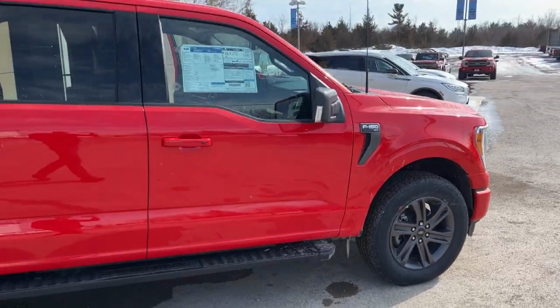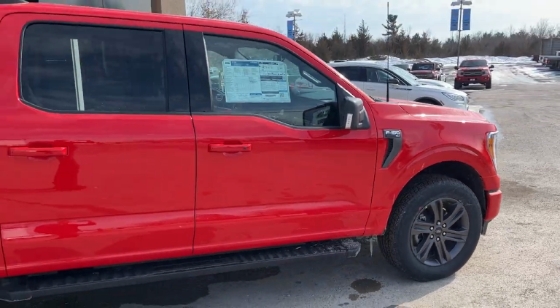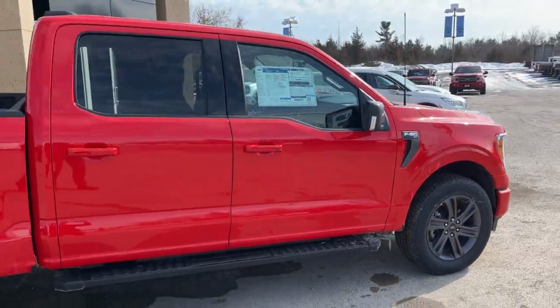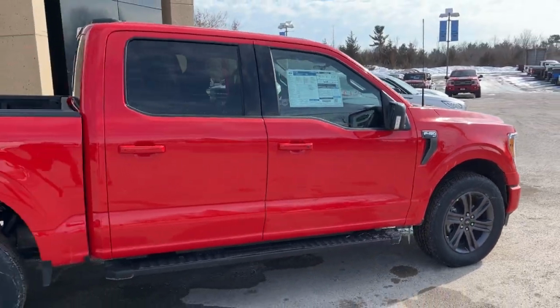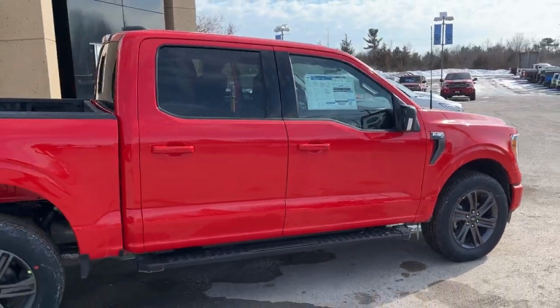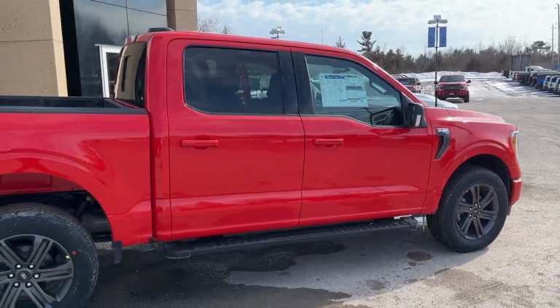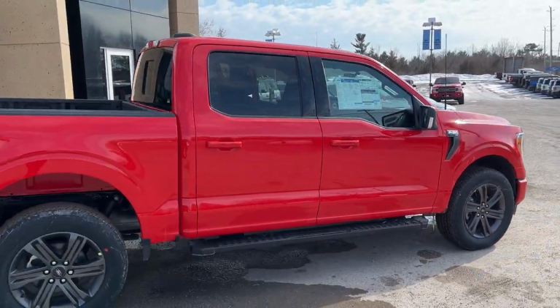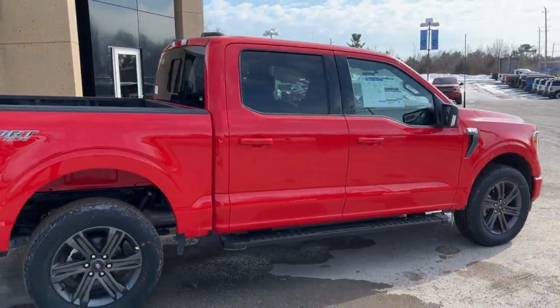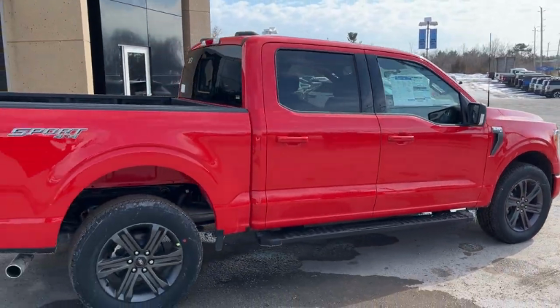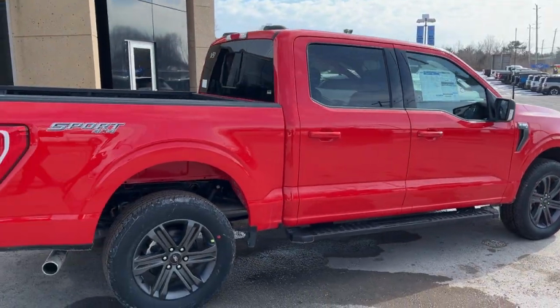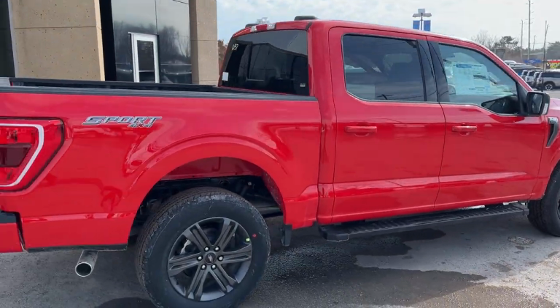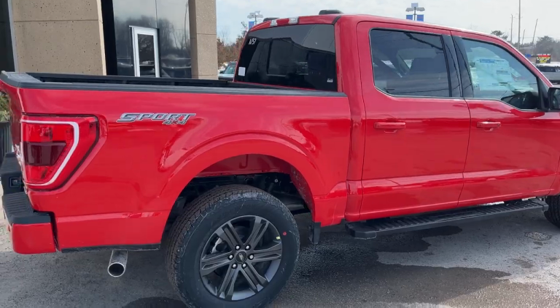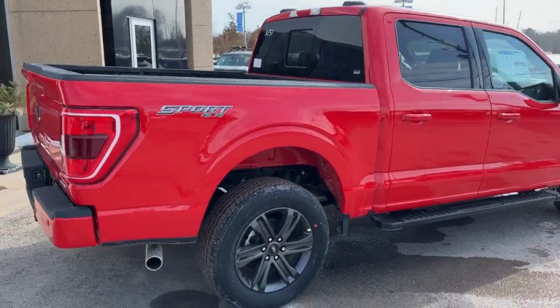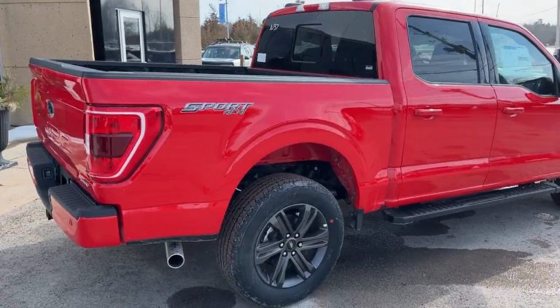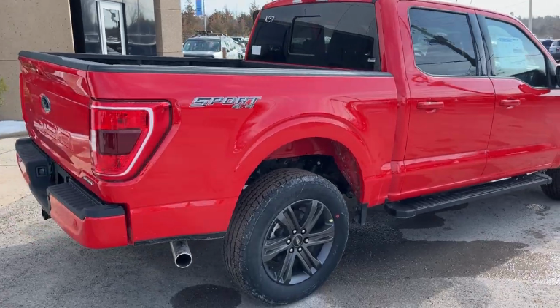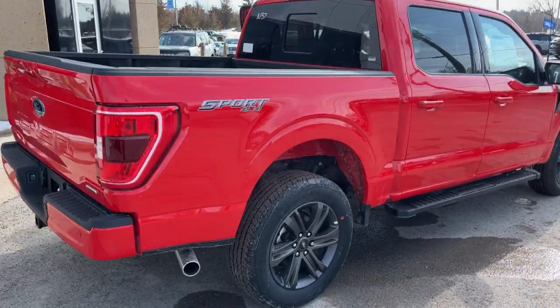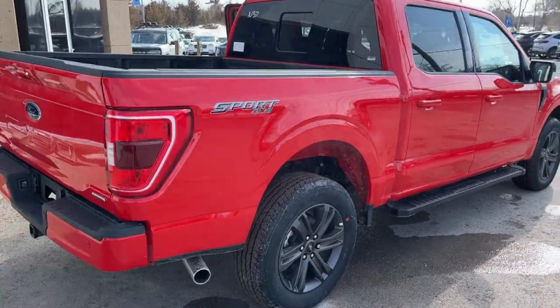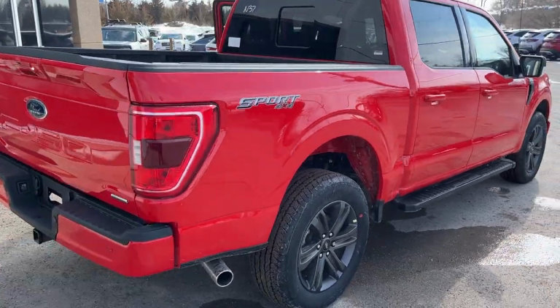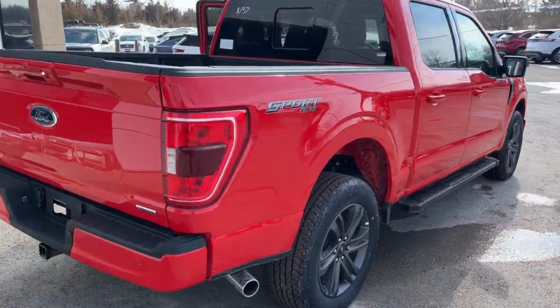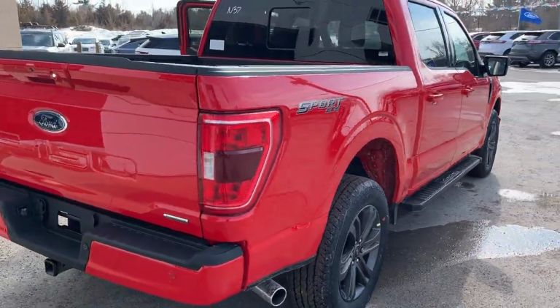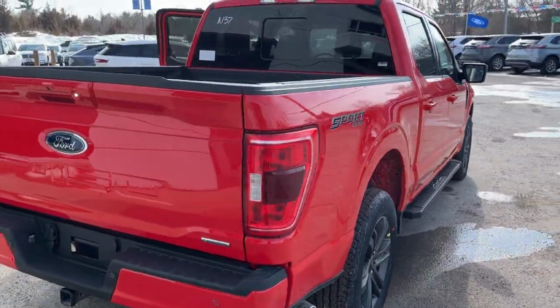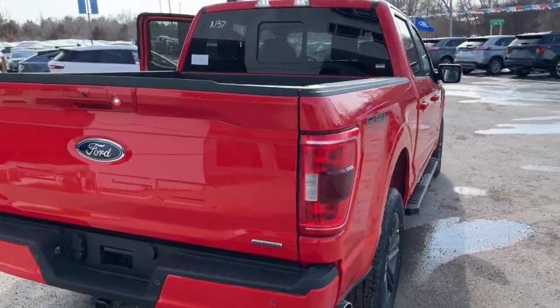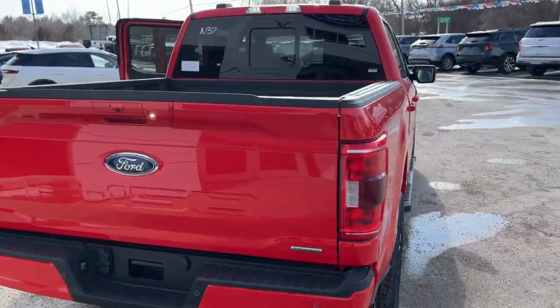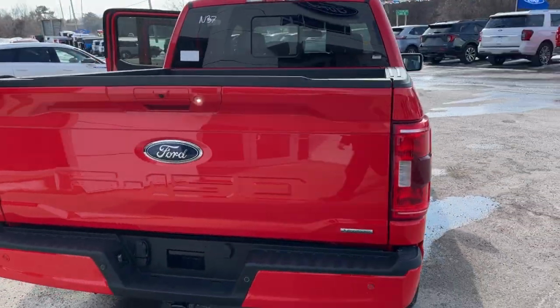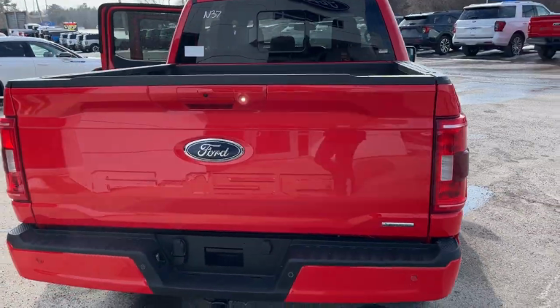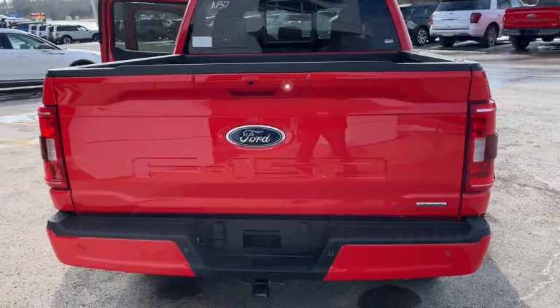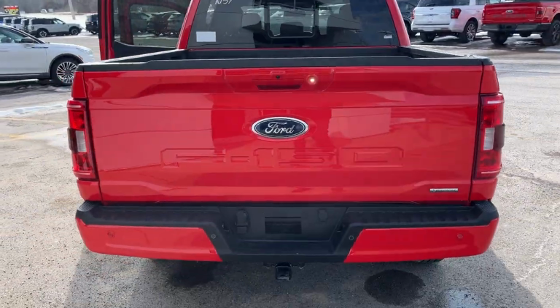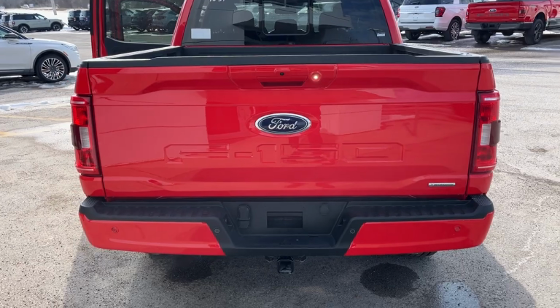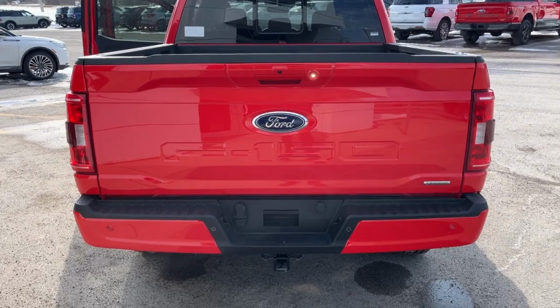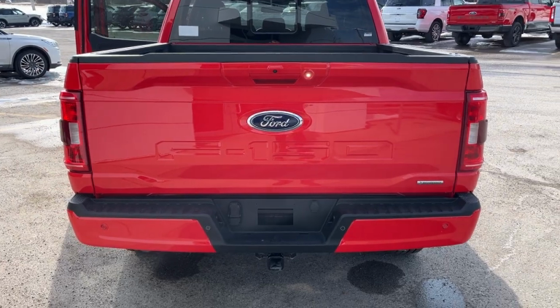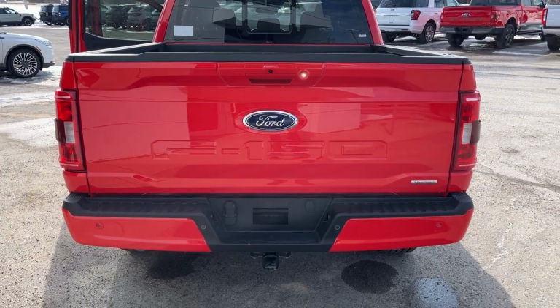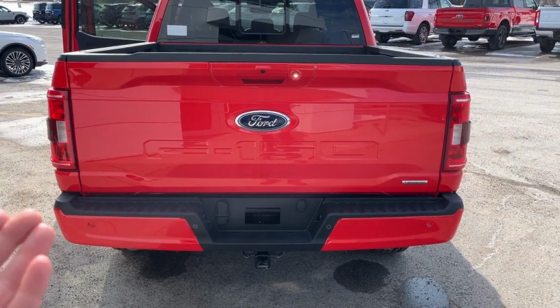This one's powered by the 3.5-liter V6 EcoBoost engine, so you get plenty of power here. You do have the 136-liter extended range fuel tank as well, and your trailer tow package of course.